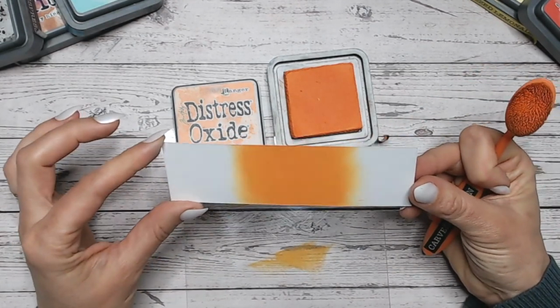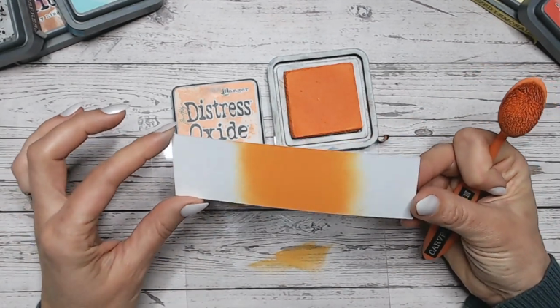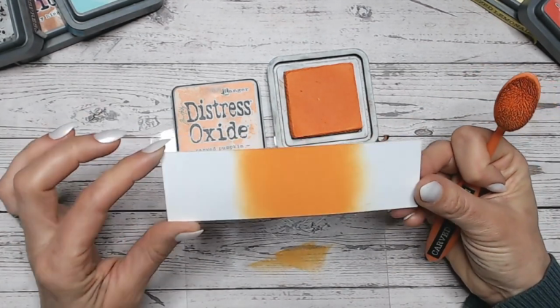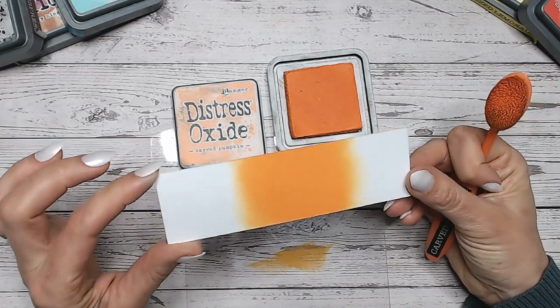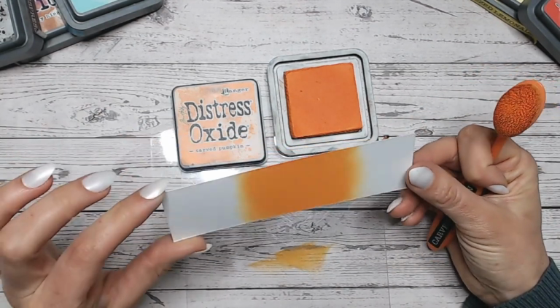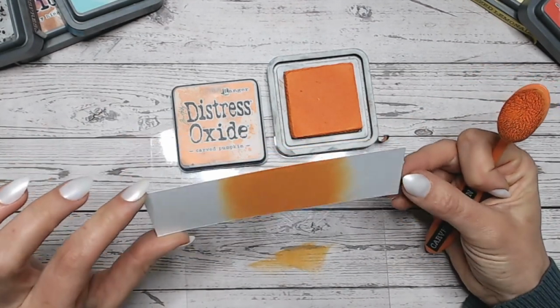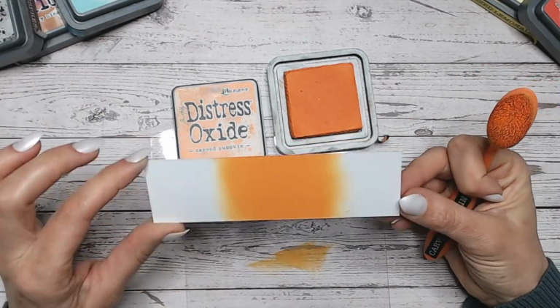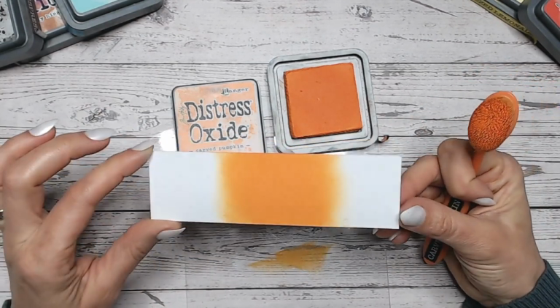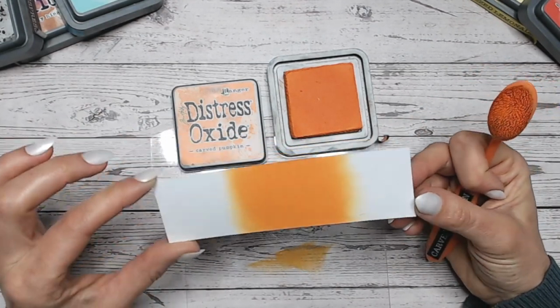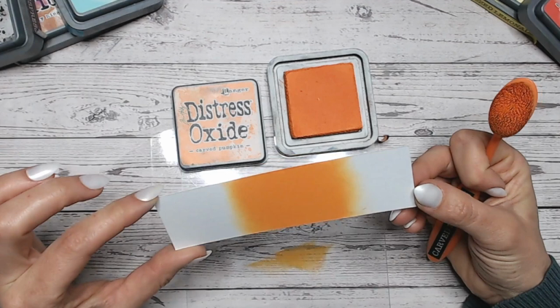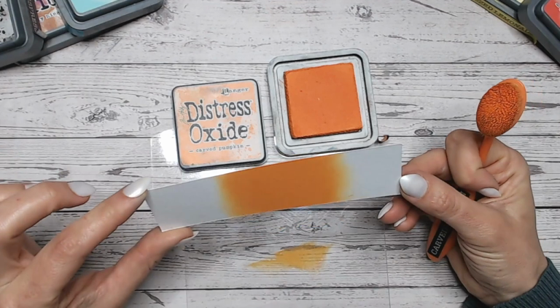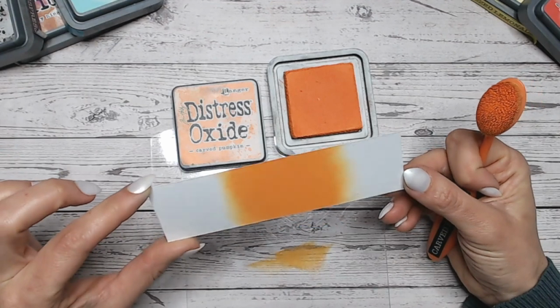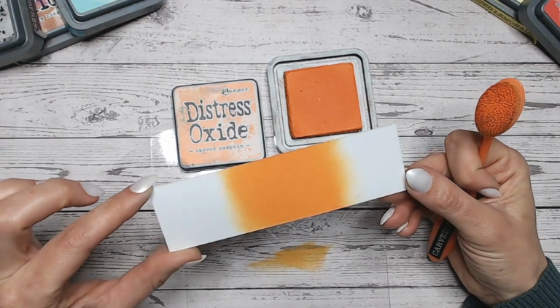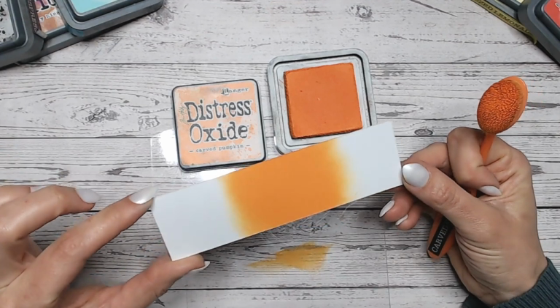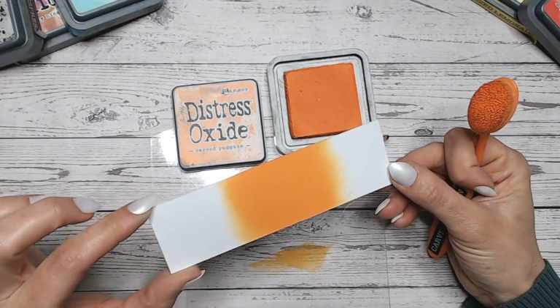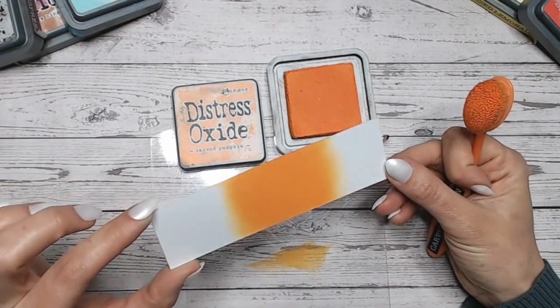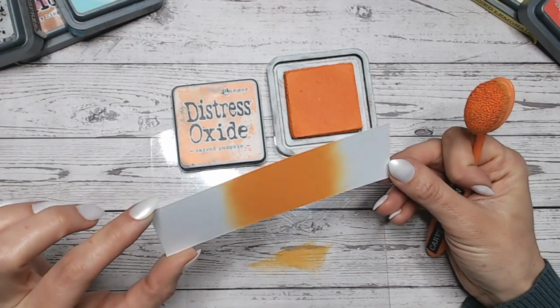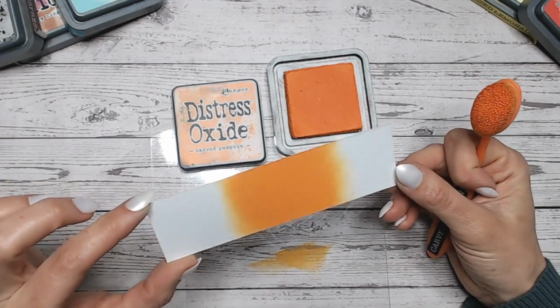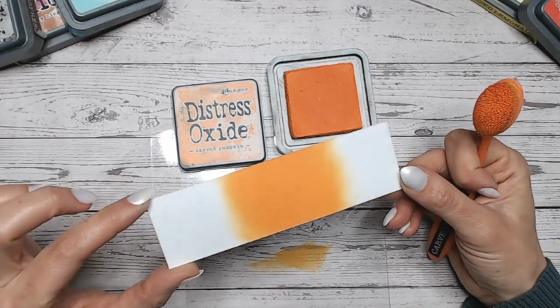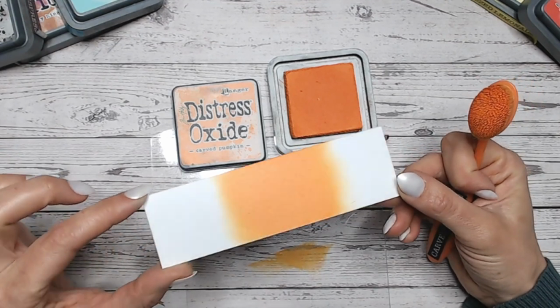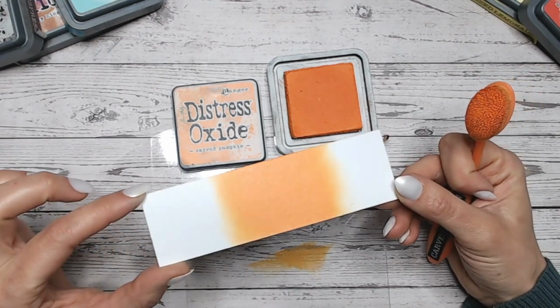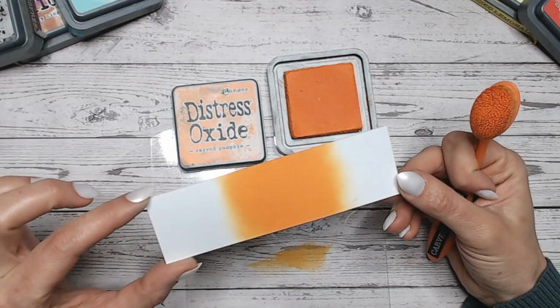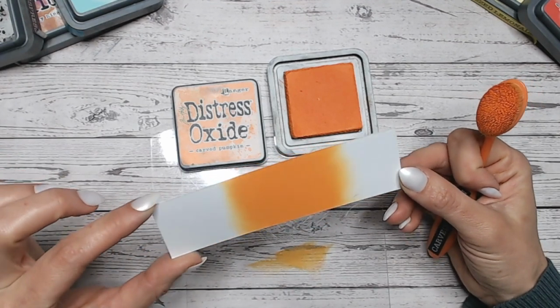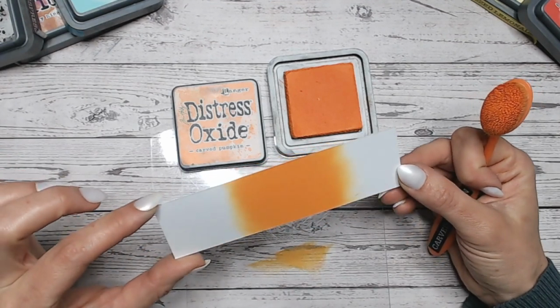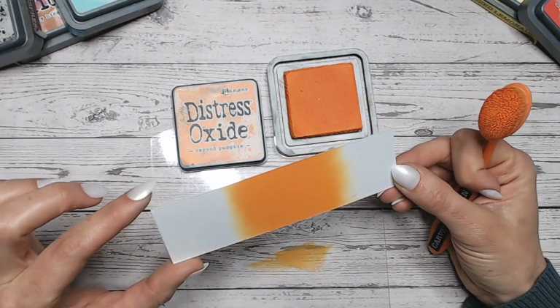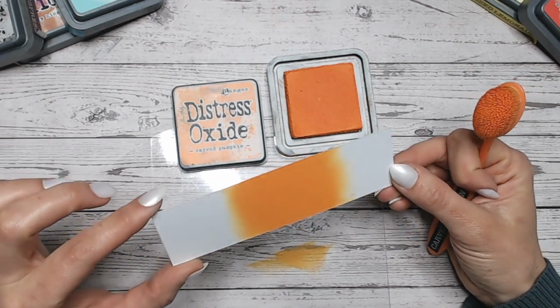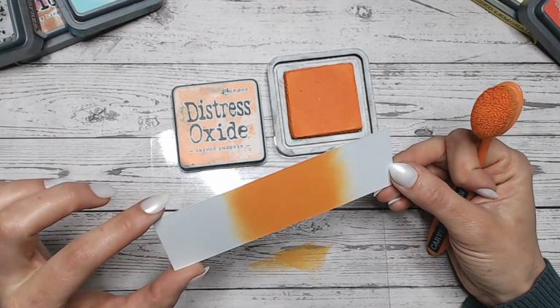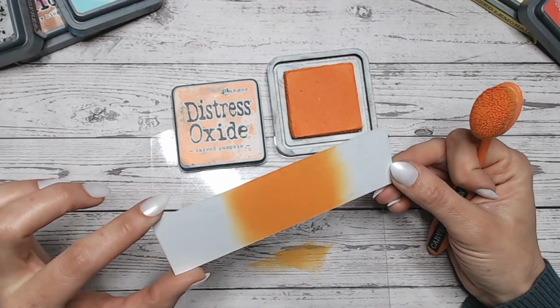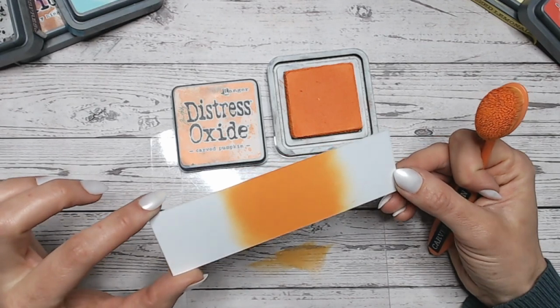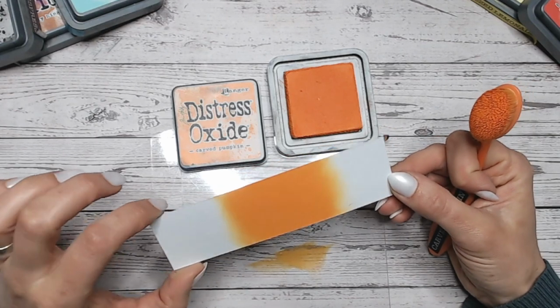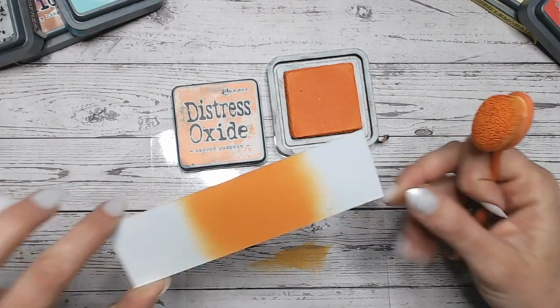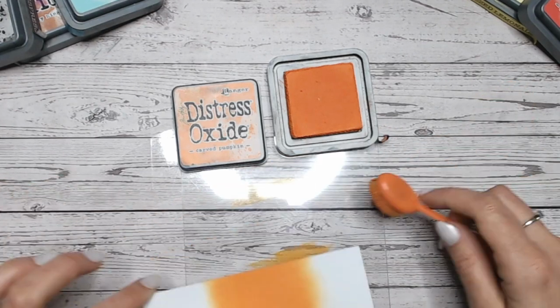You can see it's got quite a yellow base to it, the Carved Pumpkin, rather than a red. It is just beautiful — really a lovely orange.